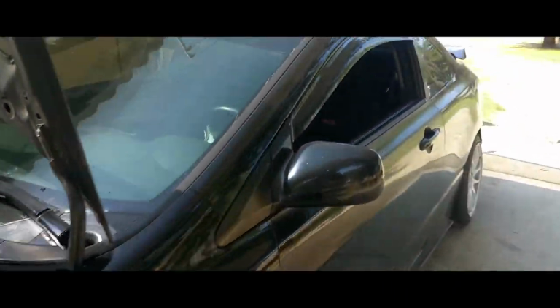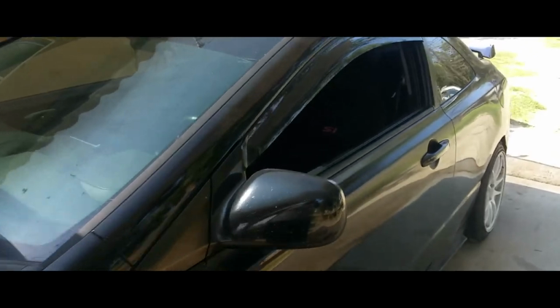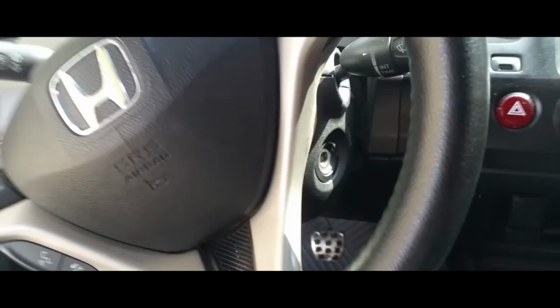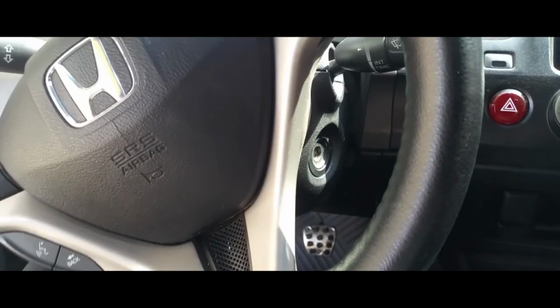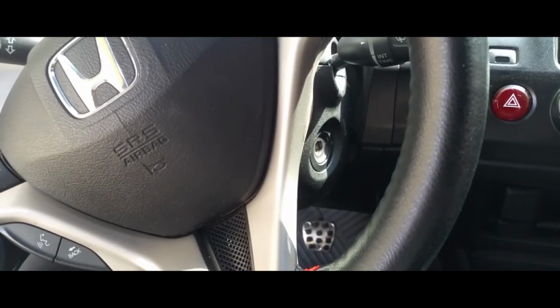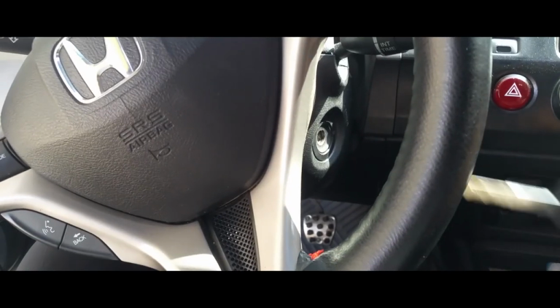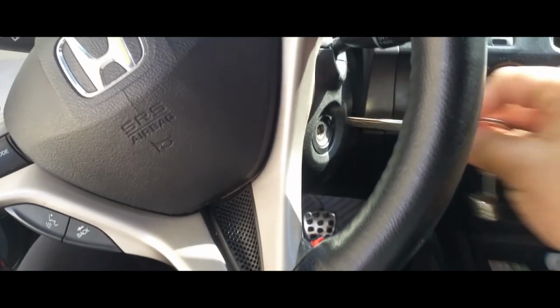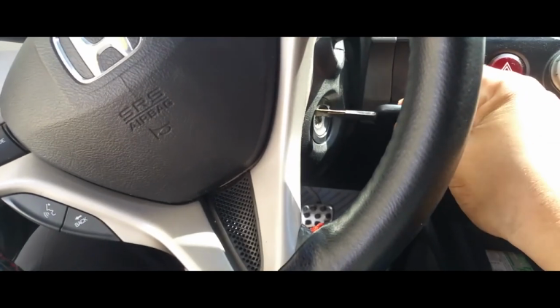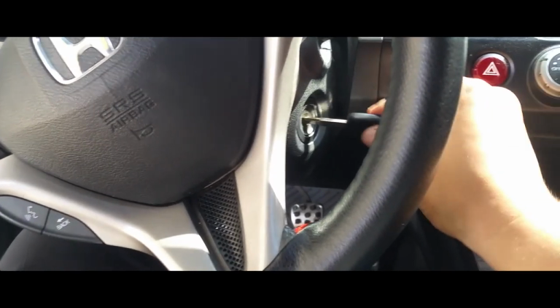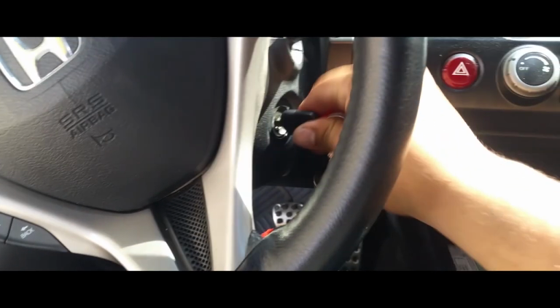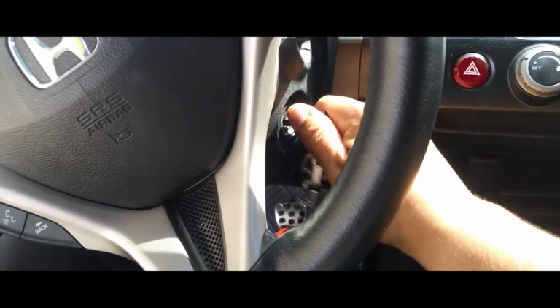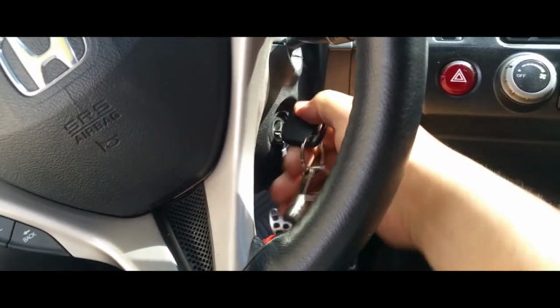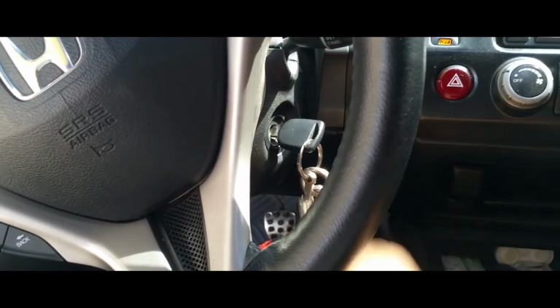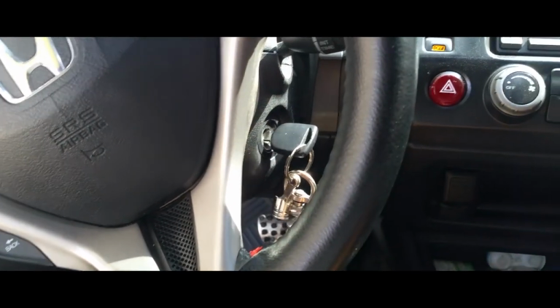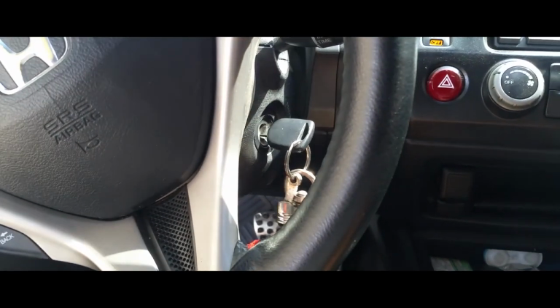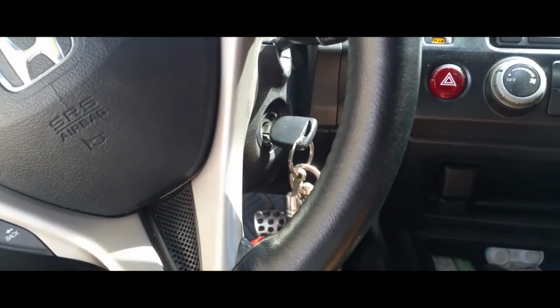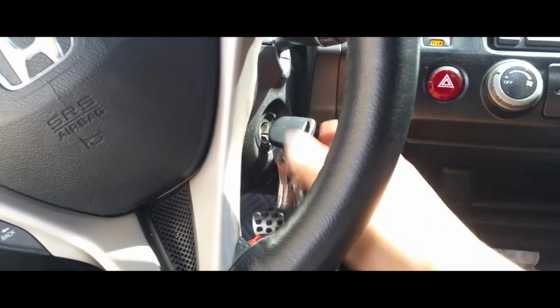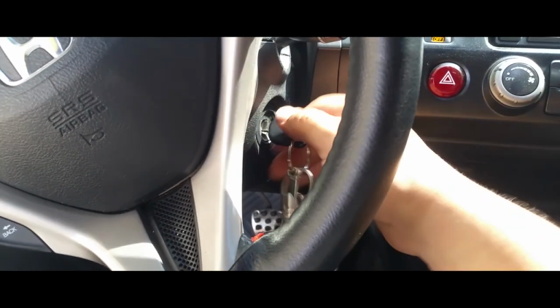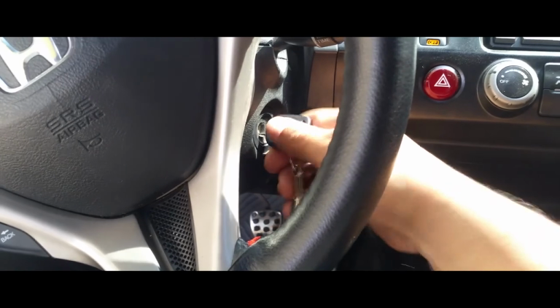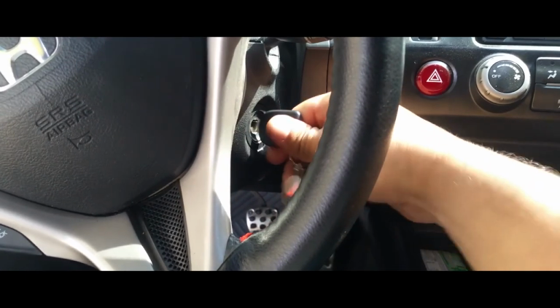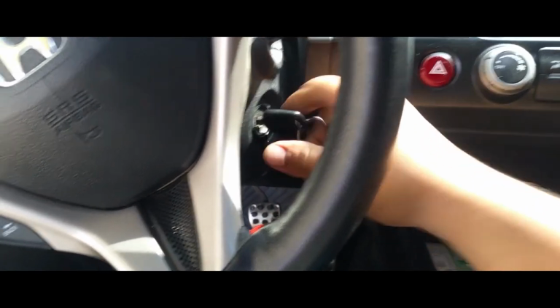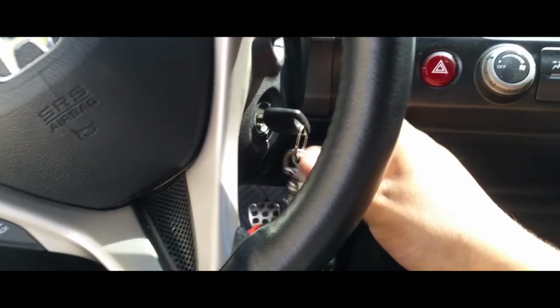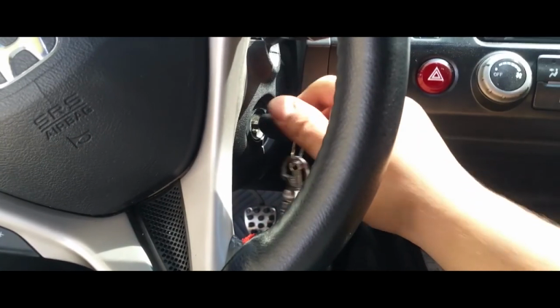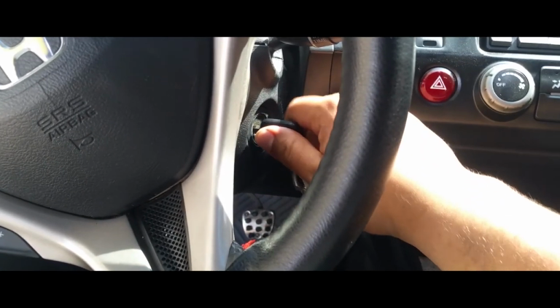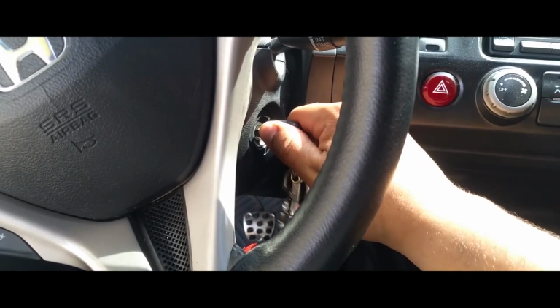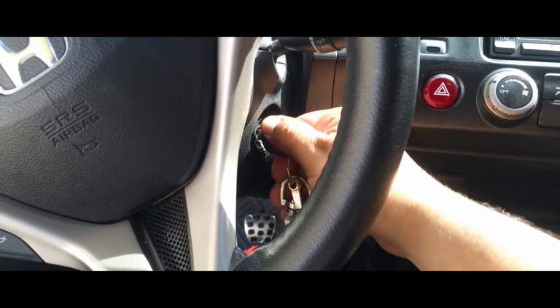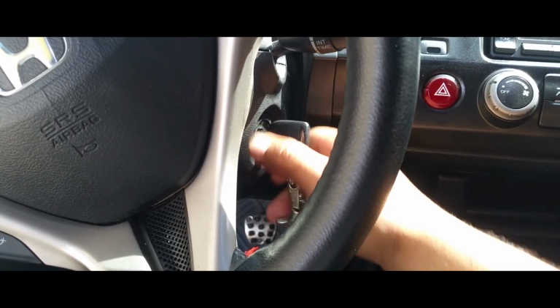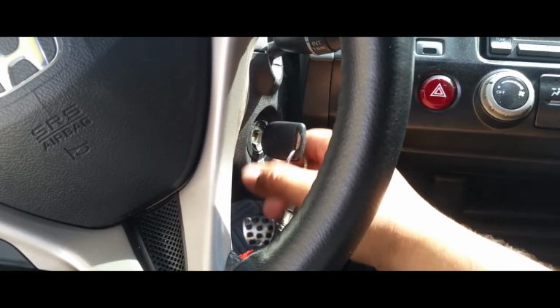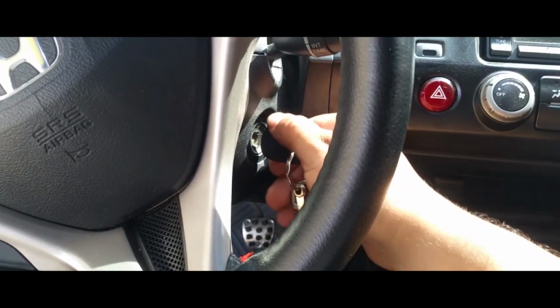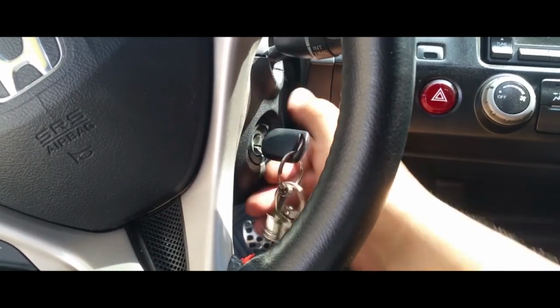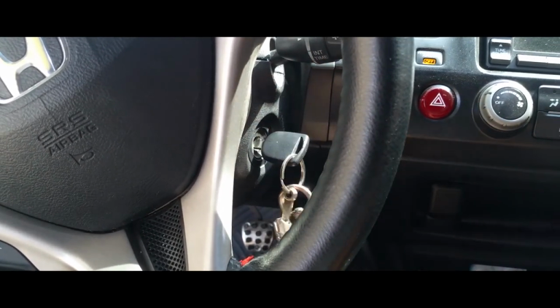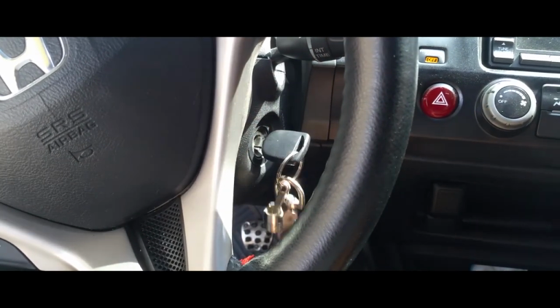The first thing you want to do is insert your key into the ignition, or to the accessories — this is the first option, second option.